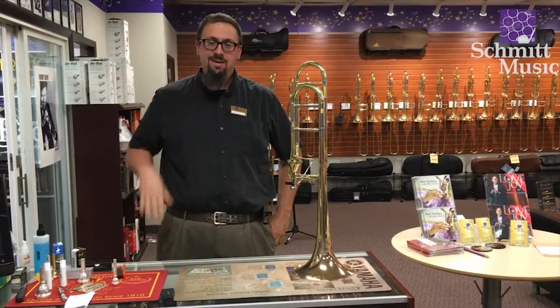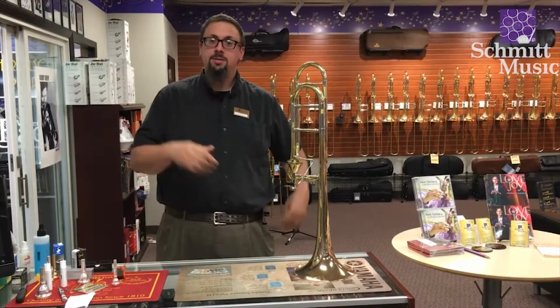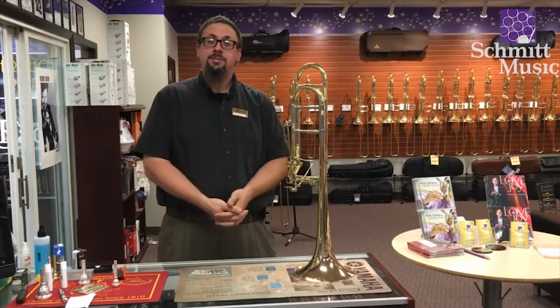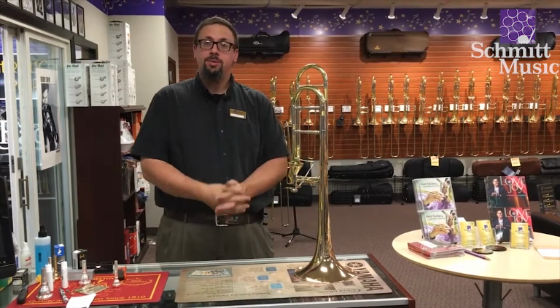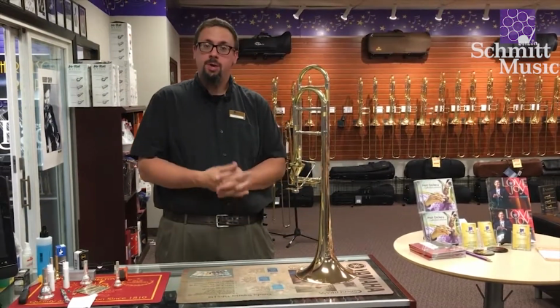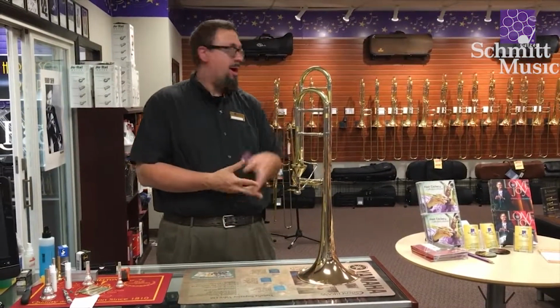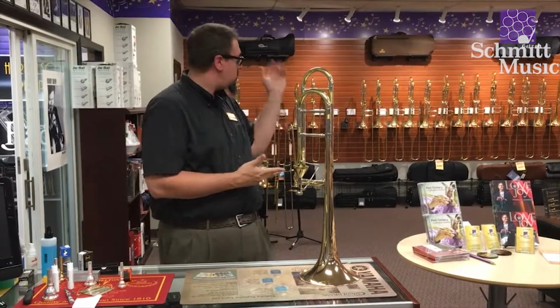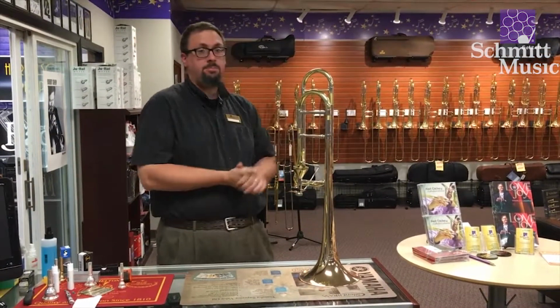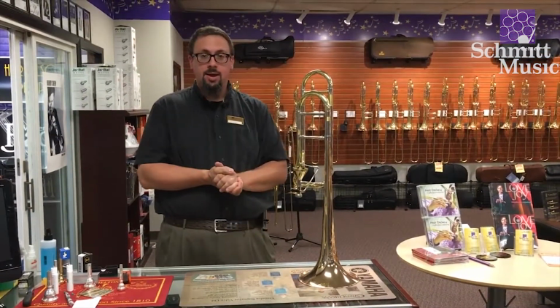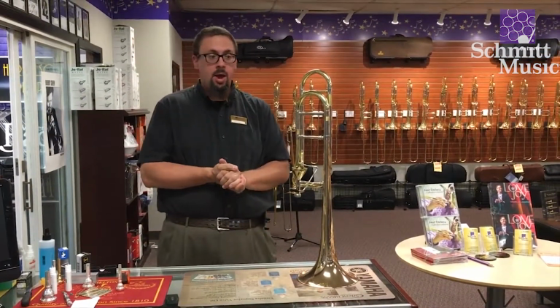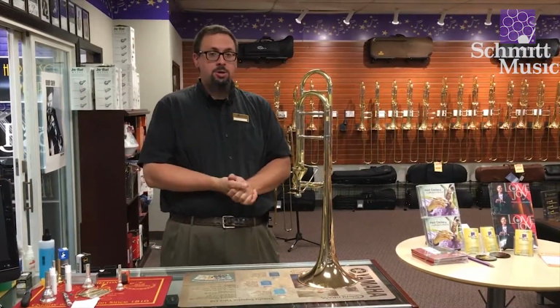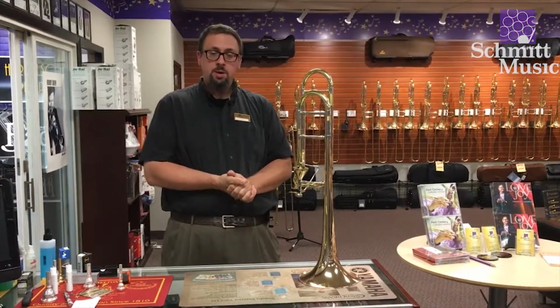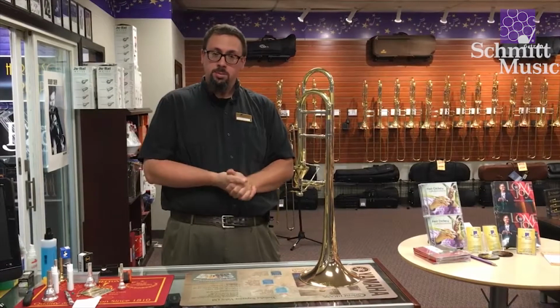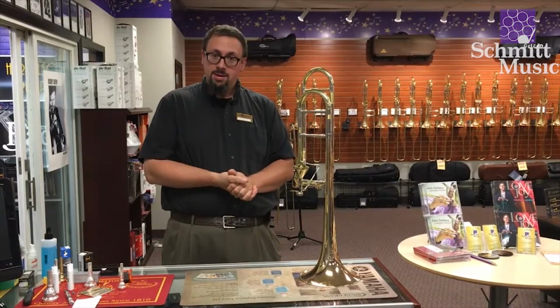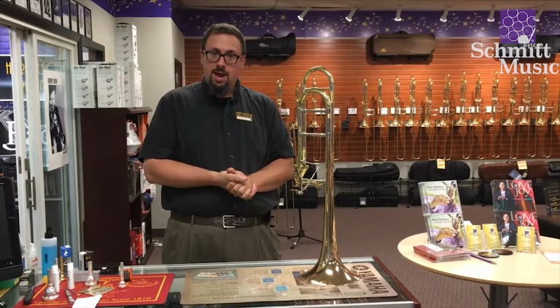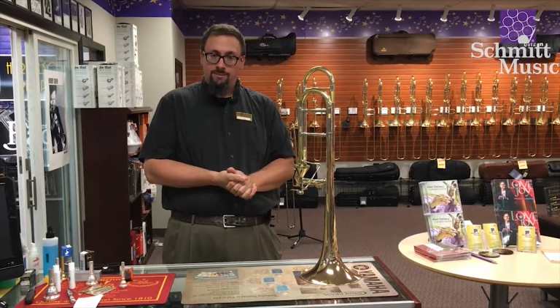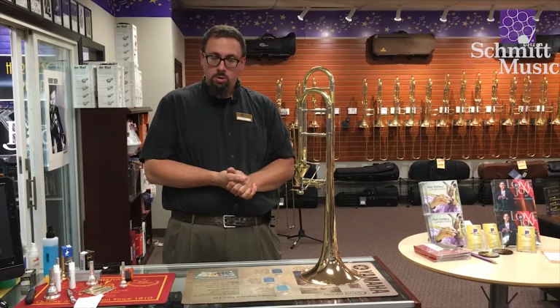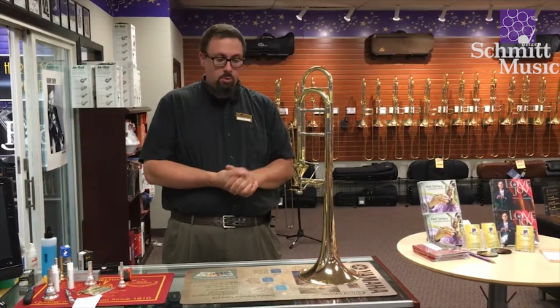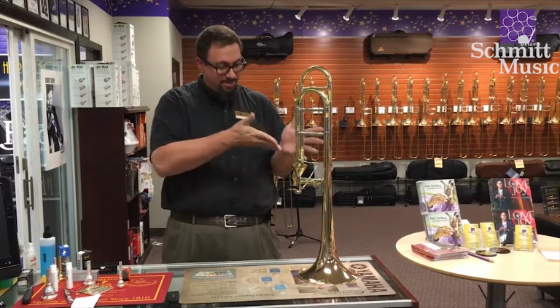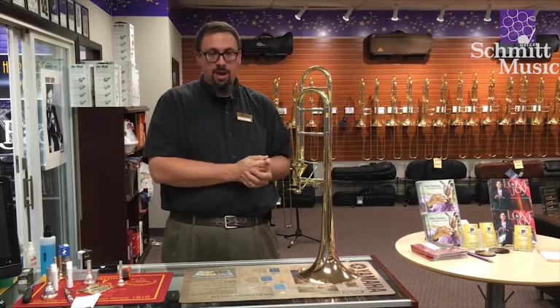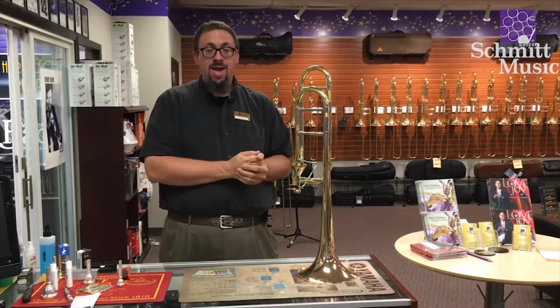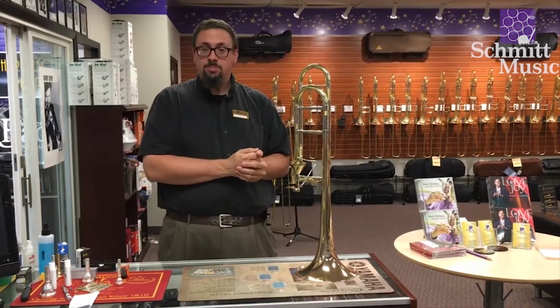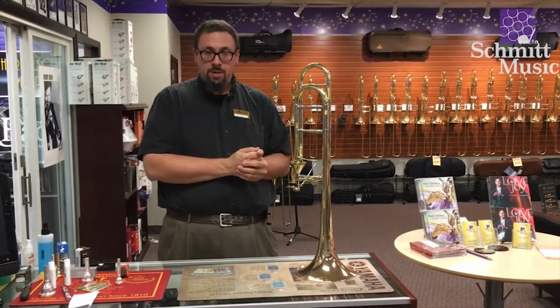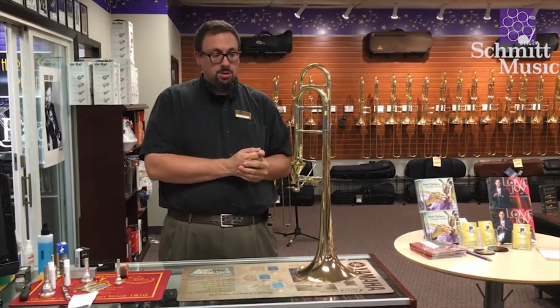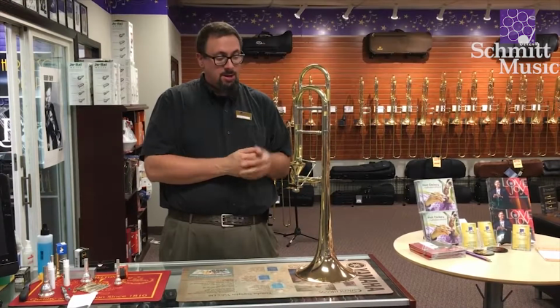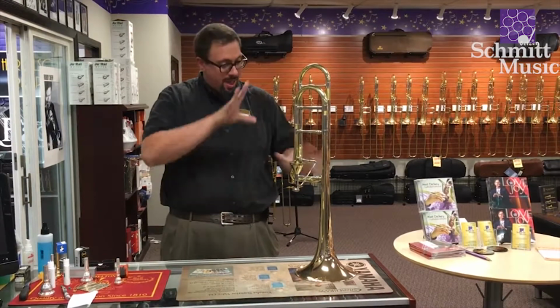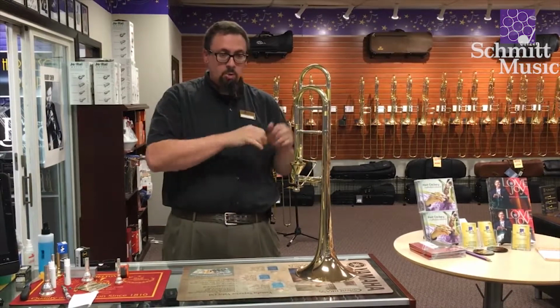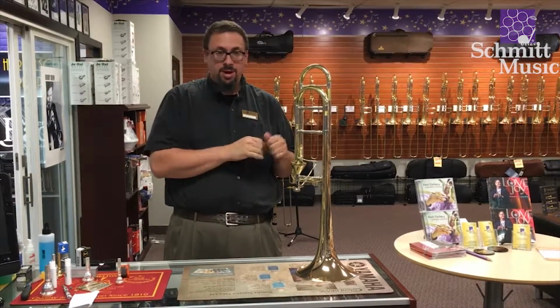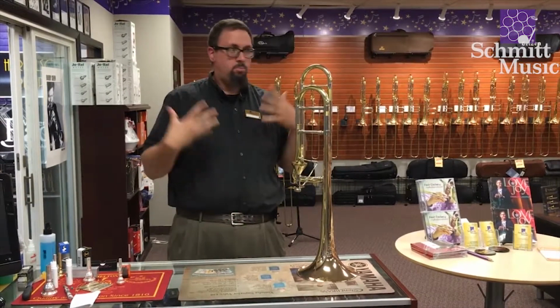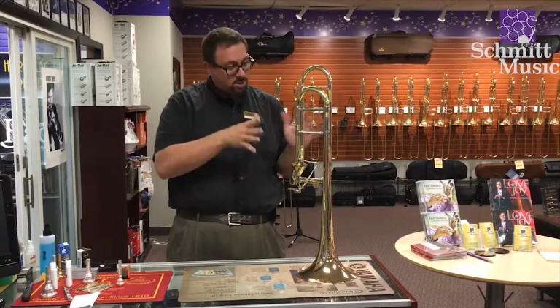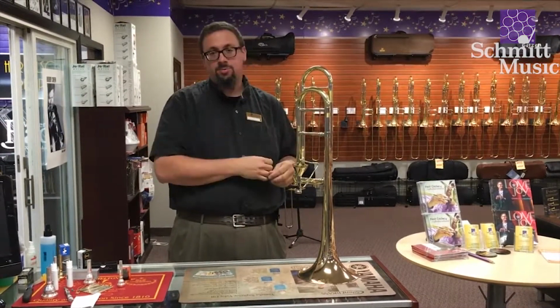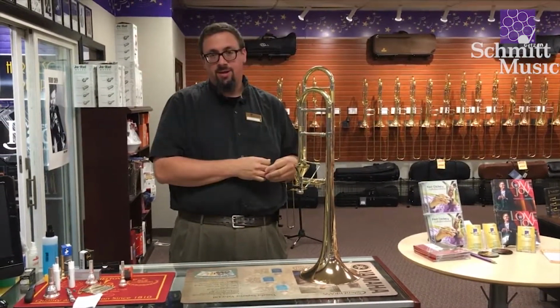Hey everybody, this is Keith Hilson with the Trombone Shop at Schmidt Music. I just happened to be doing a little bit of maintenance on one of our horns here with a Thayer valve and thought it might be a good opportunity to take a minute and show everybody what's going on with the Thayer valve.